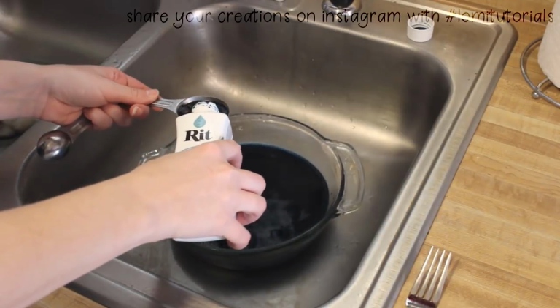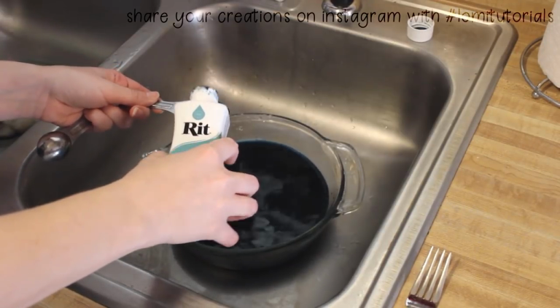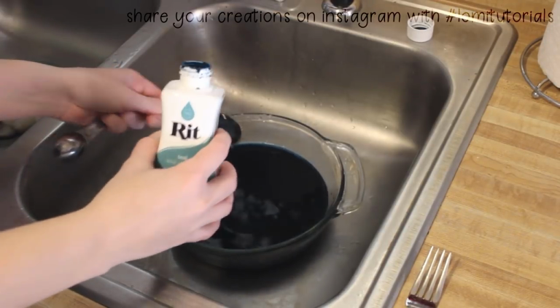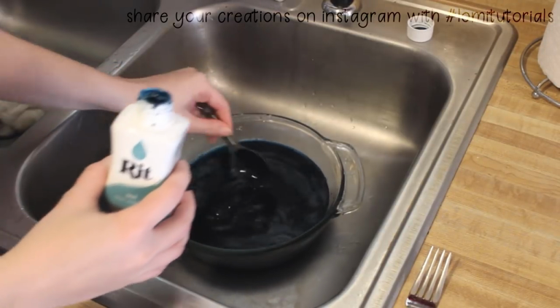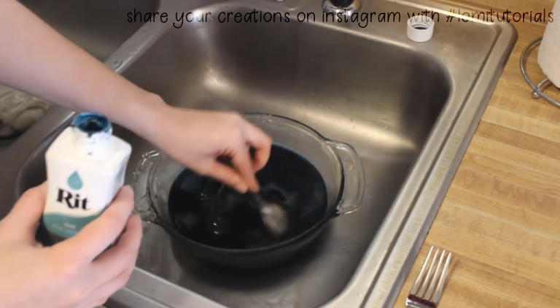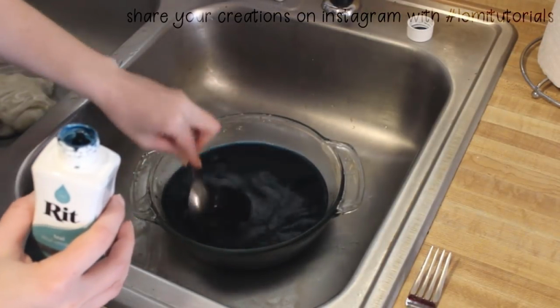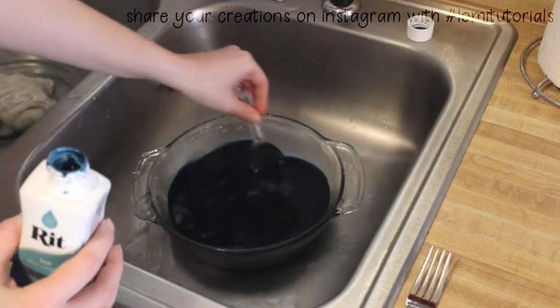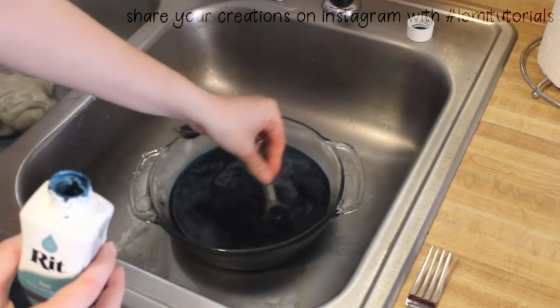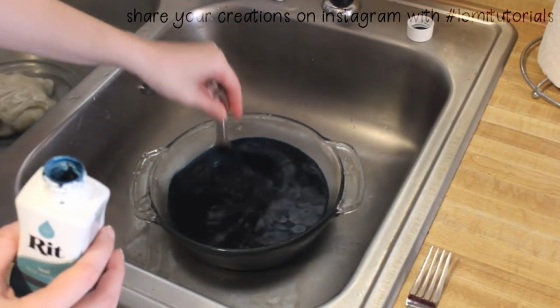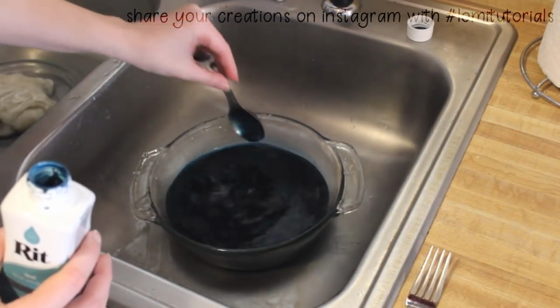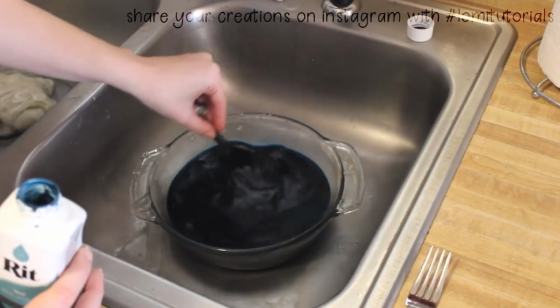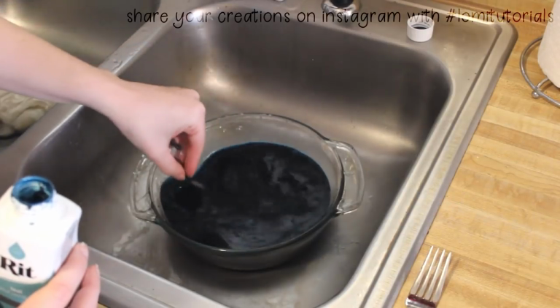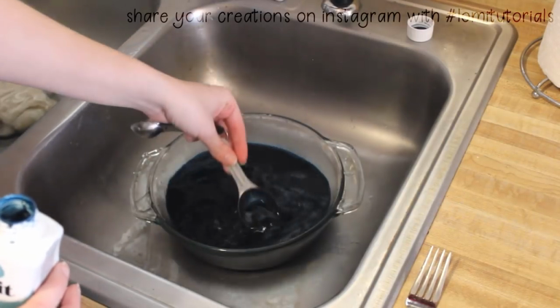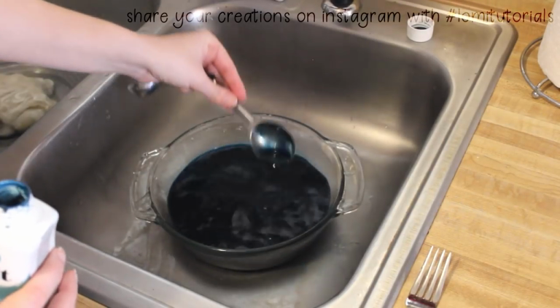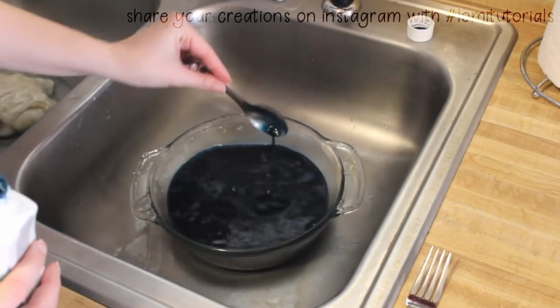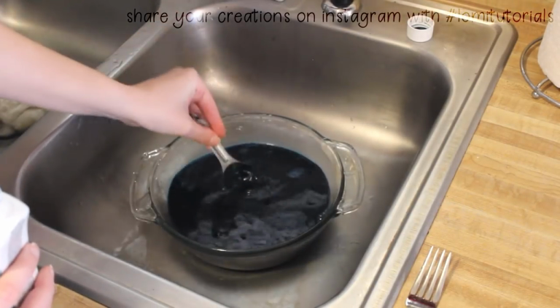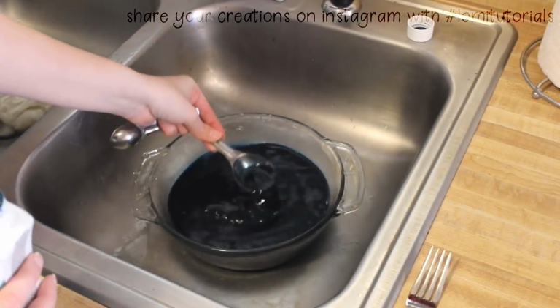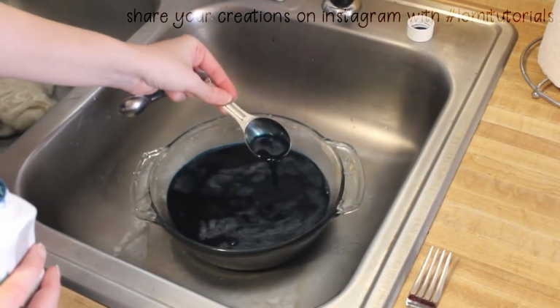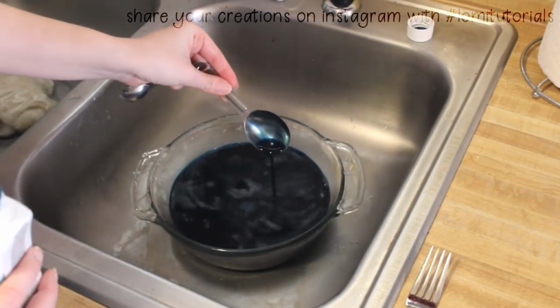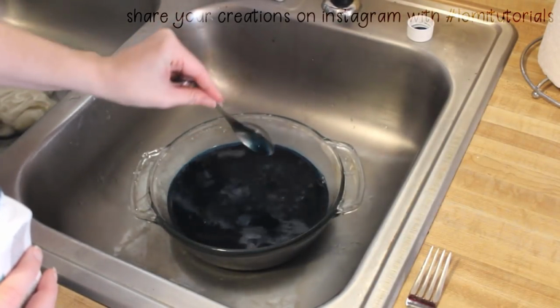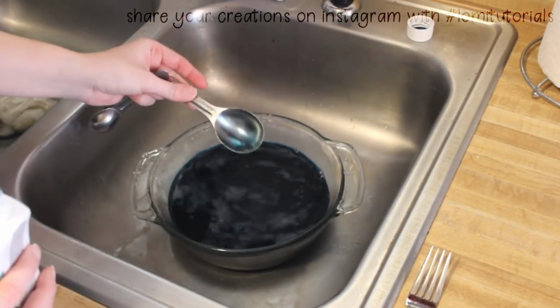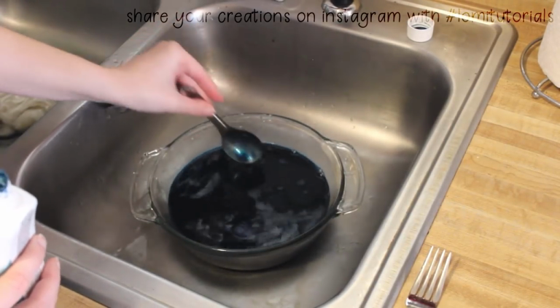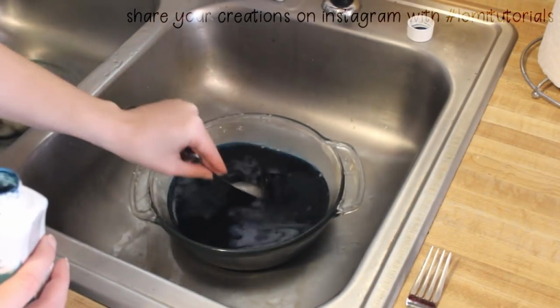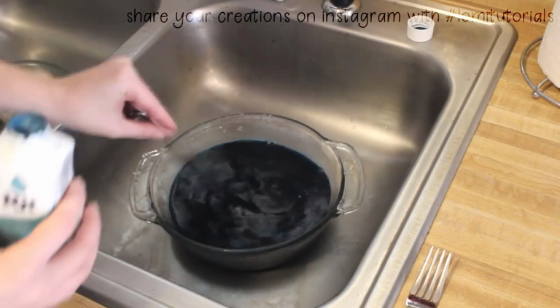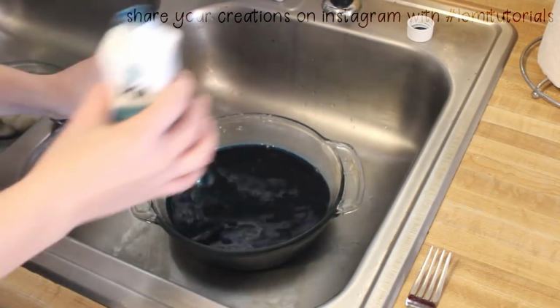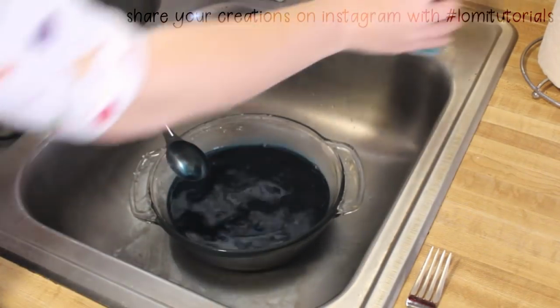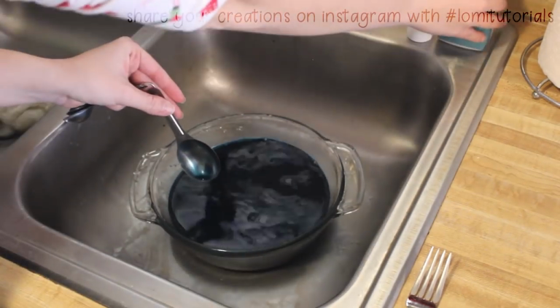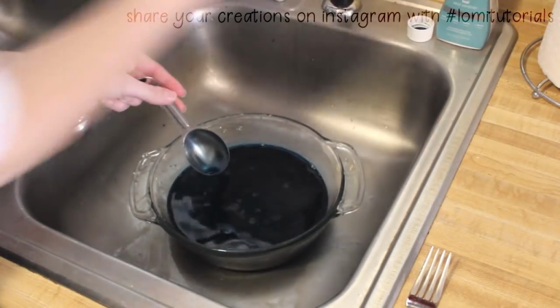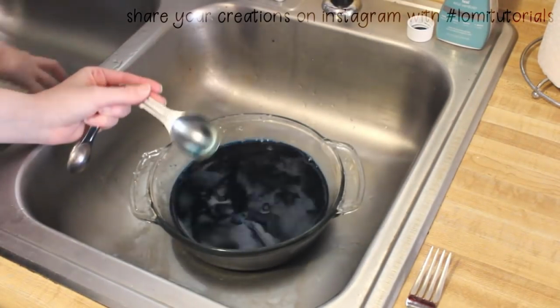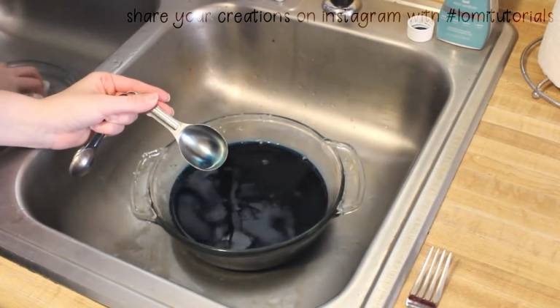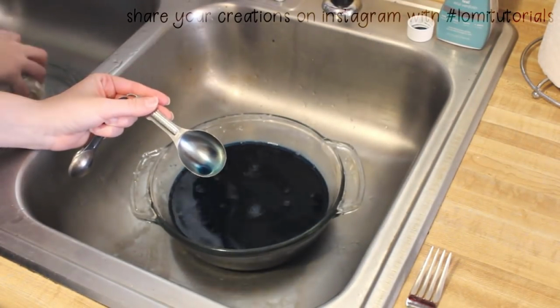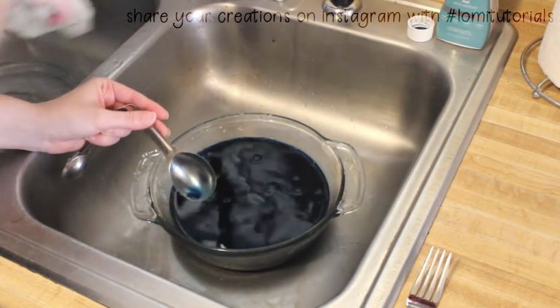One big hangup for me is how long it can take to dye the fiber for wigs using popular methods, but I was able to speed things up. I stir in the dye, and now the bath is ready, so the wet fiber goes back in.